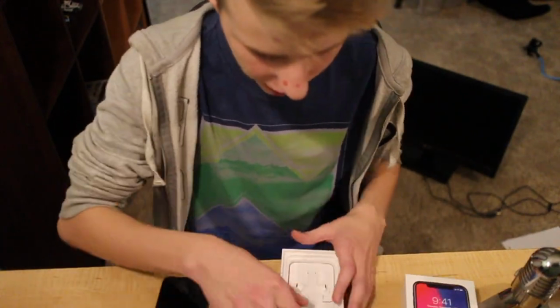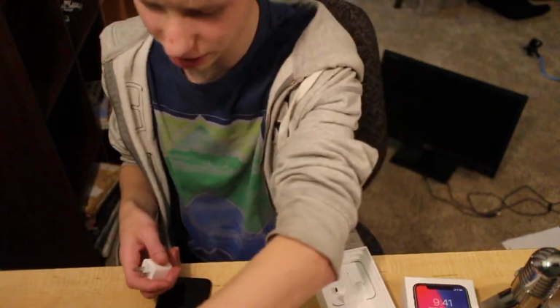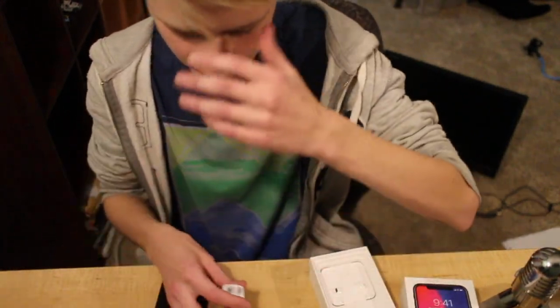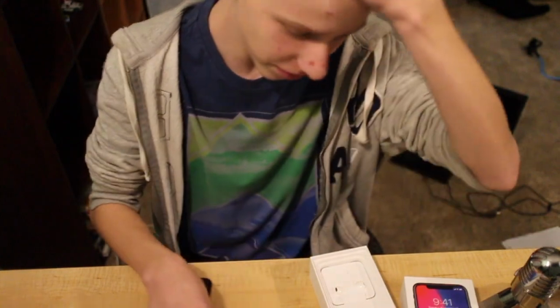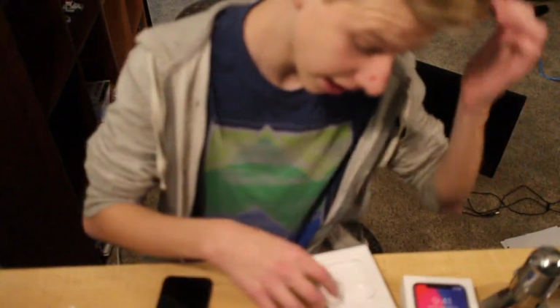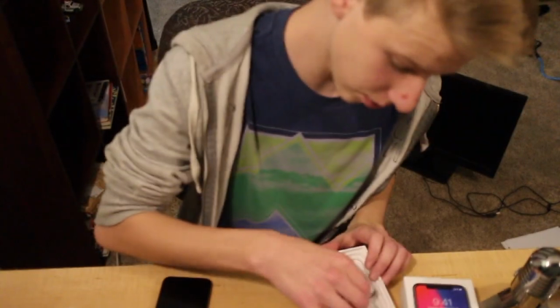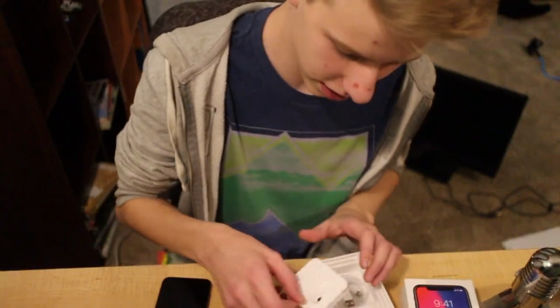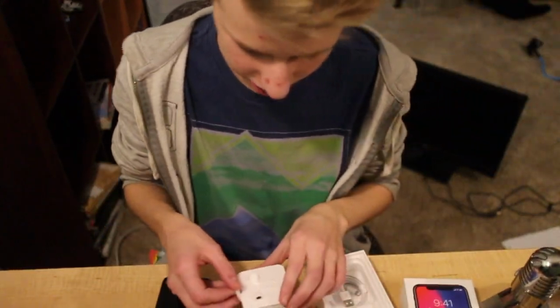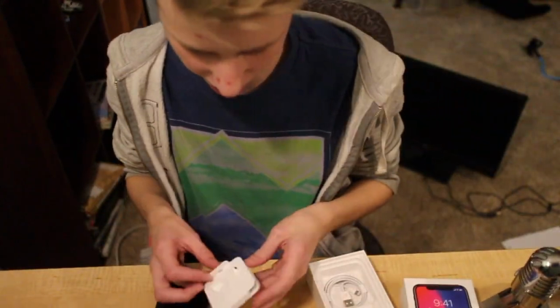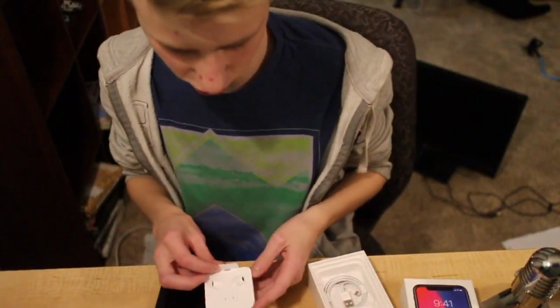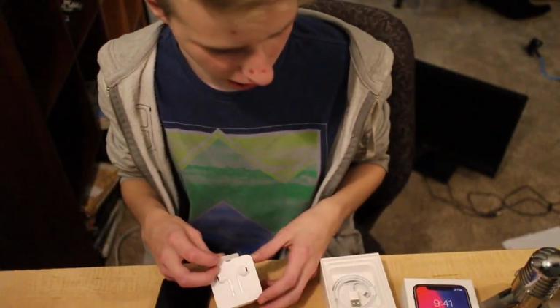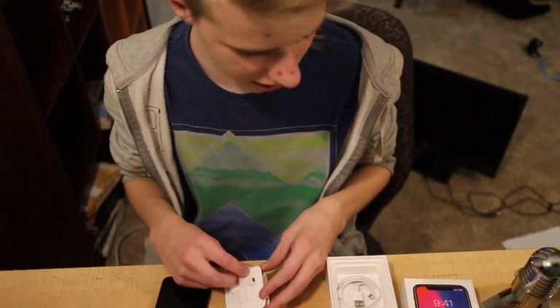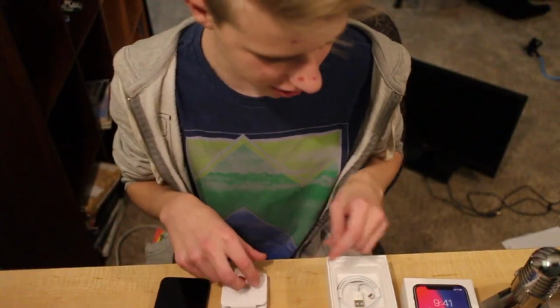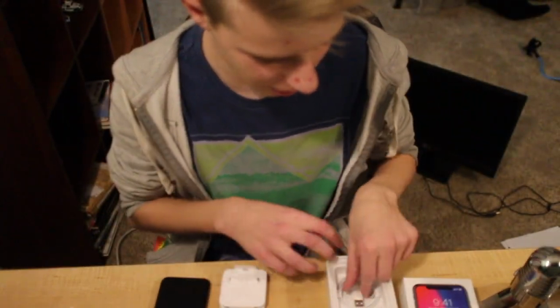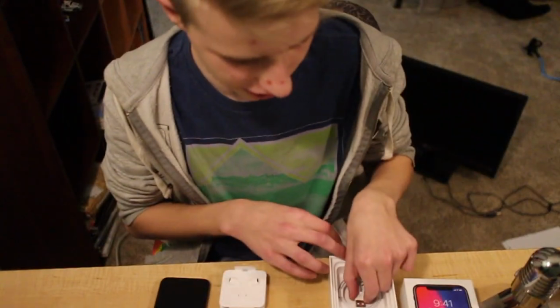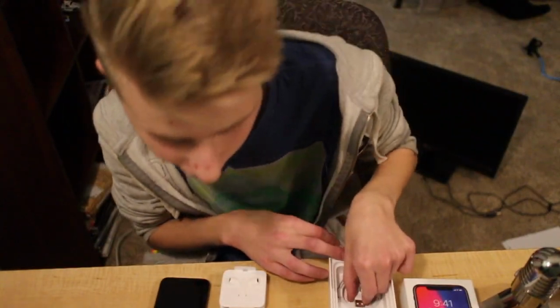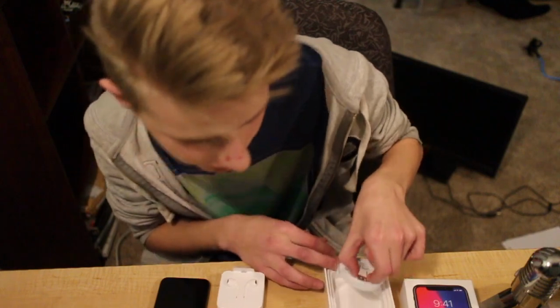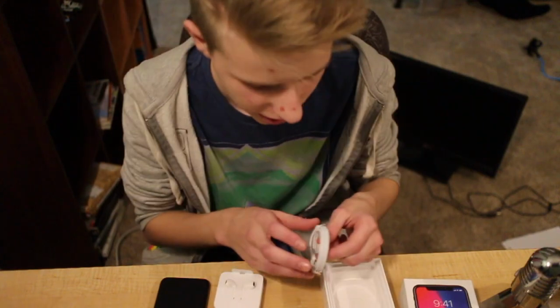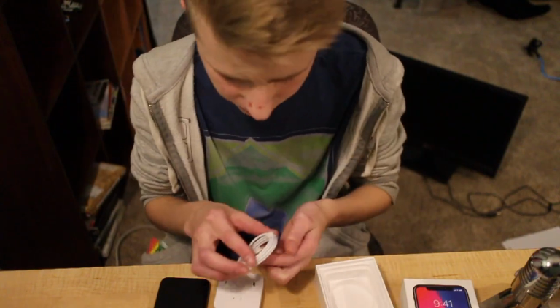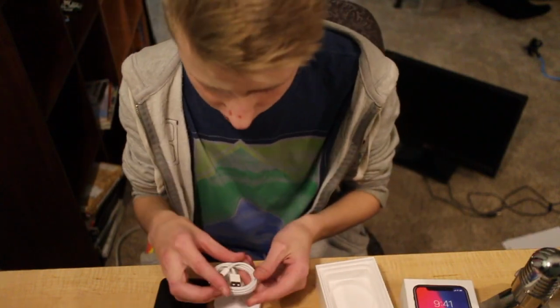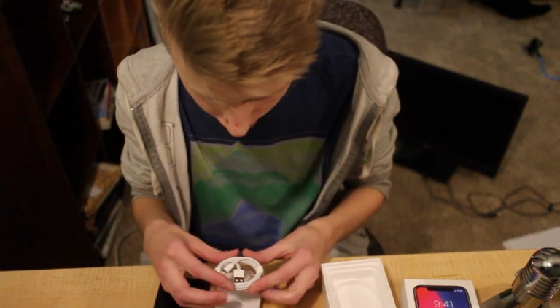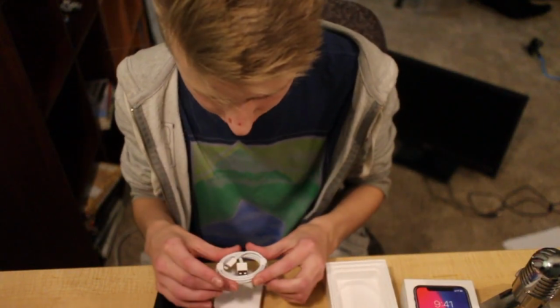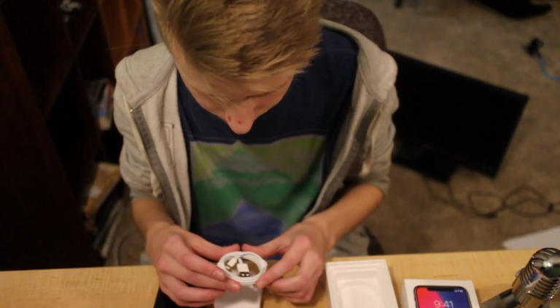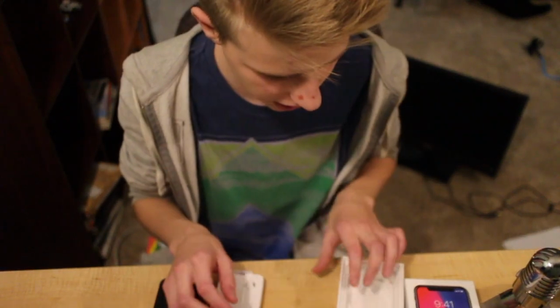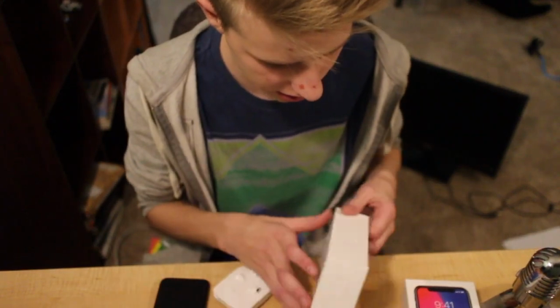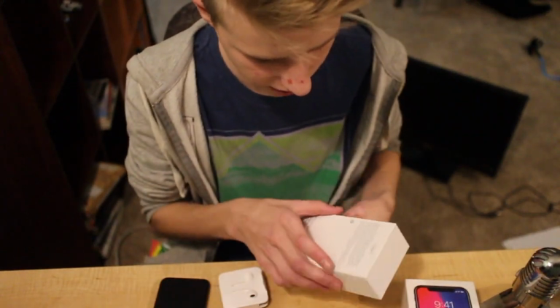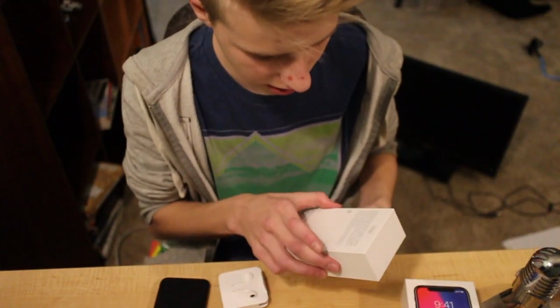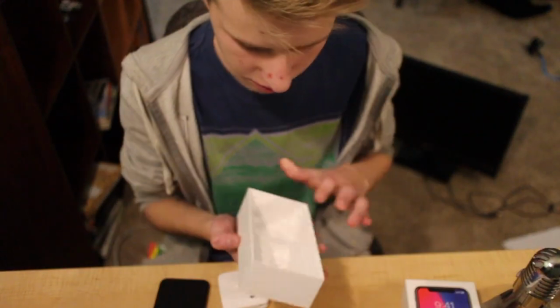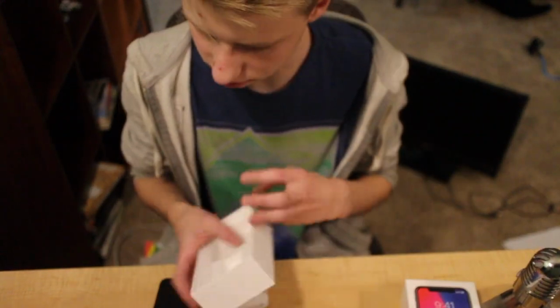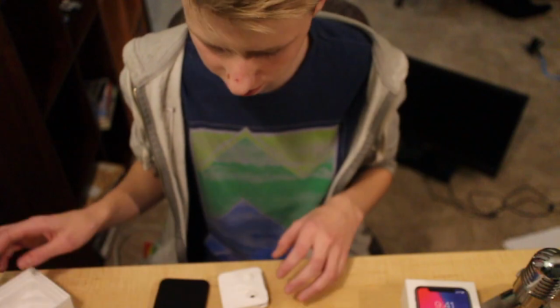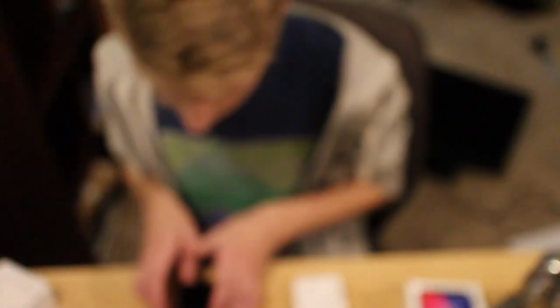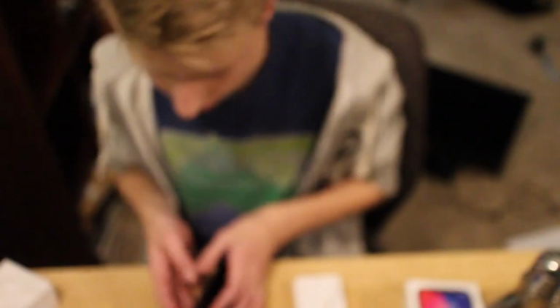We got the nine watt charger, and then we got the Apple AirPods — go check out my other video for that one. The charging cable, pretty basic, and yeah, power up.